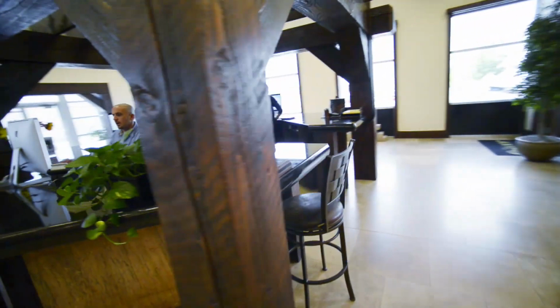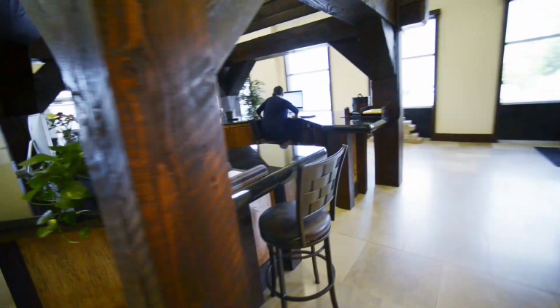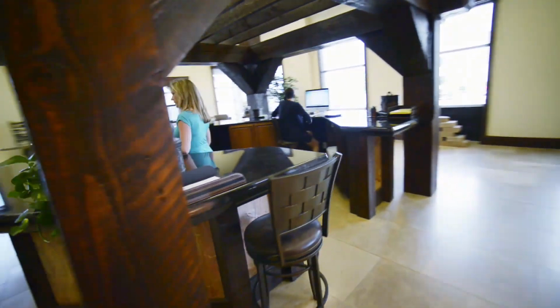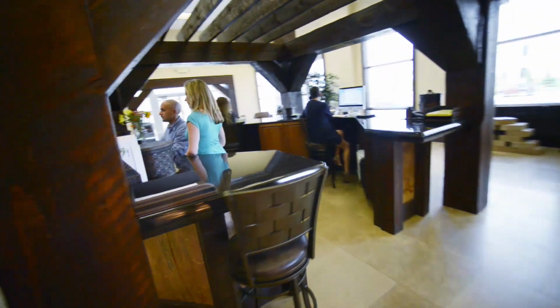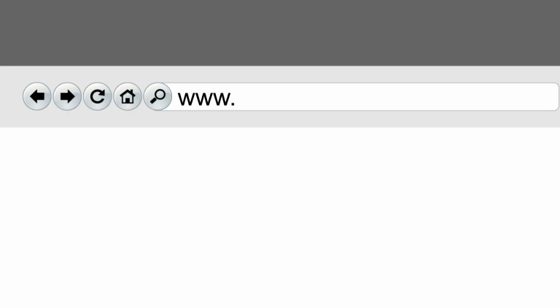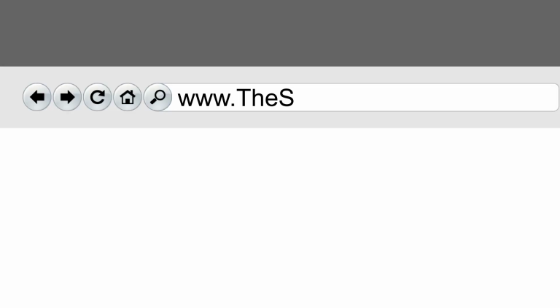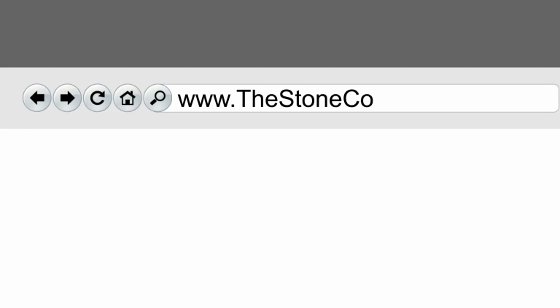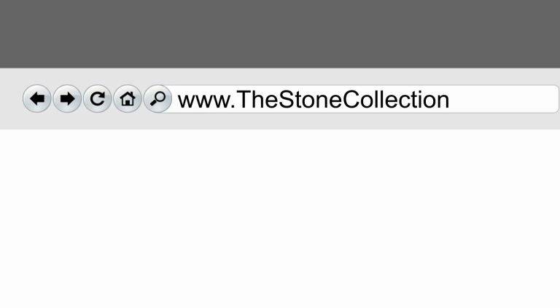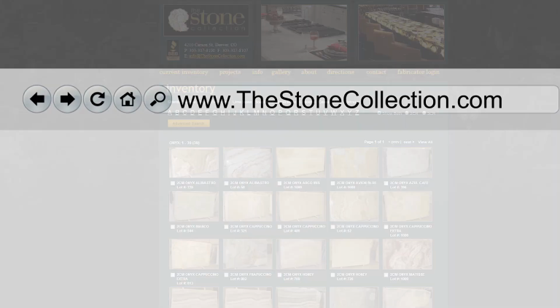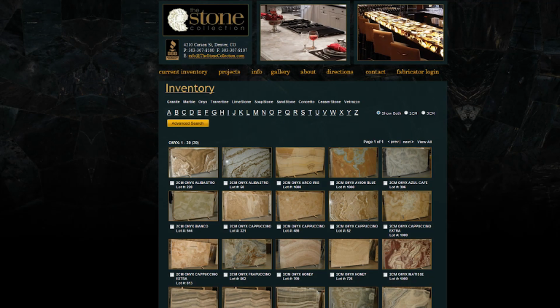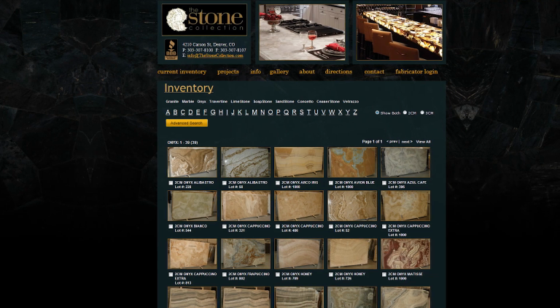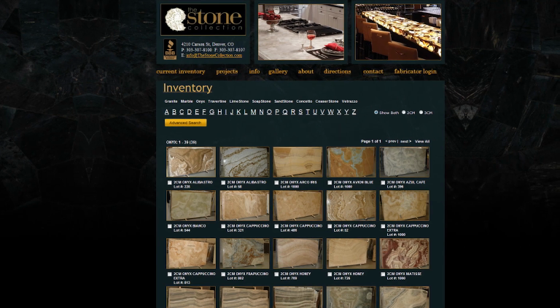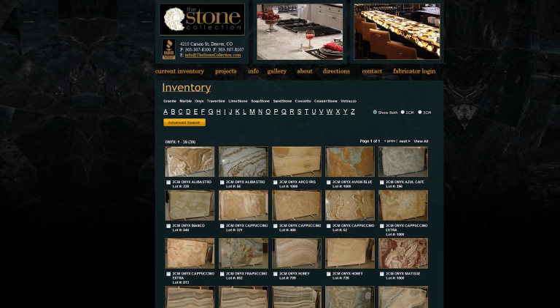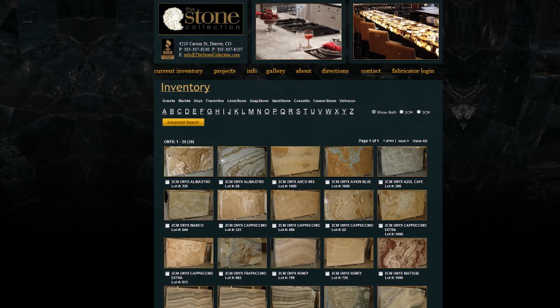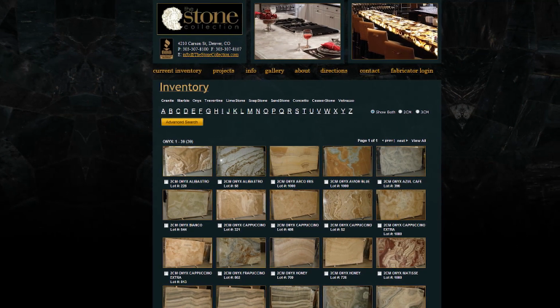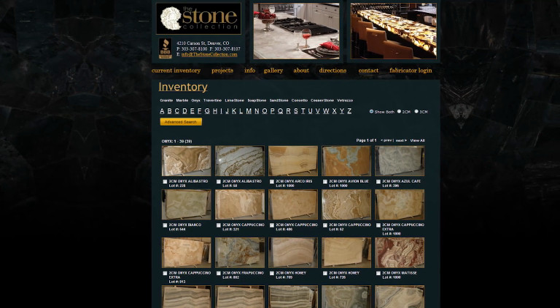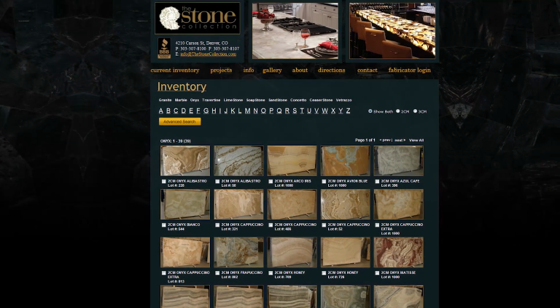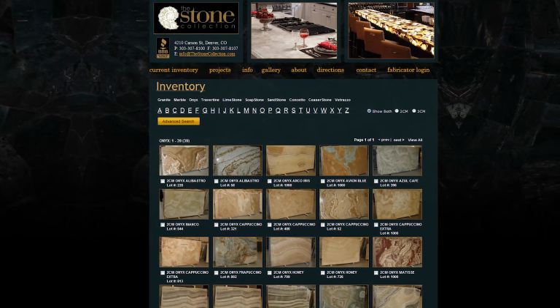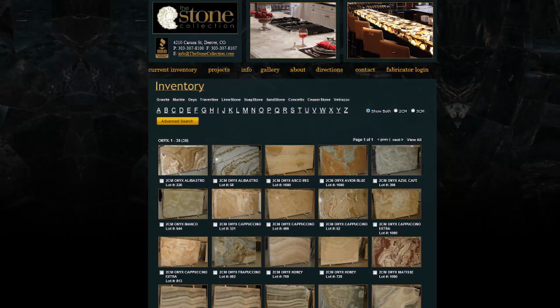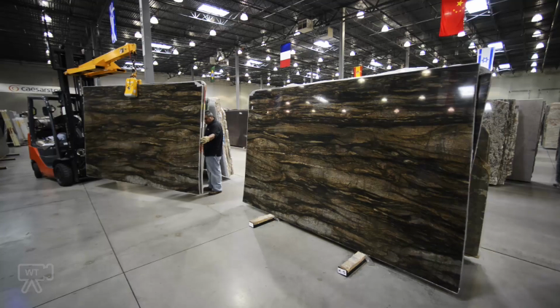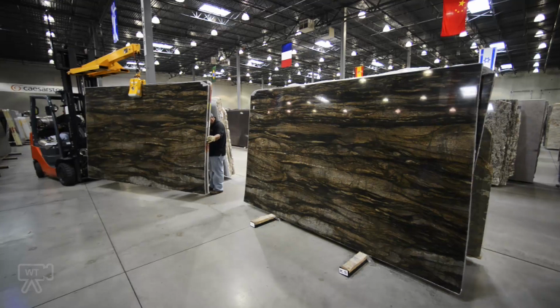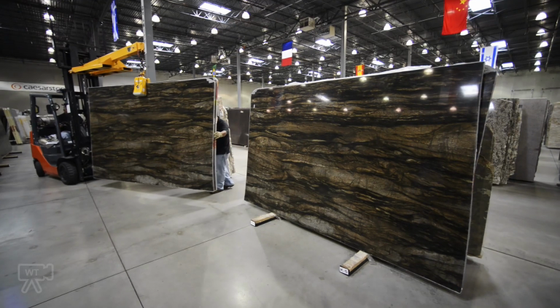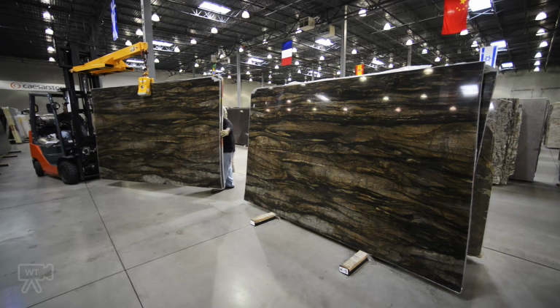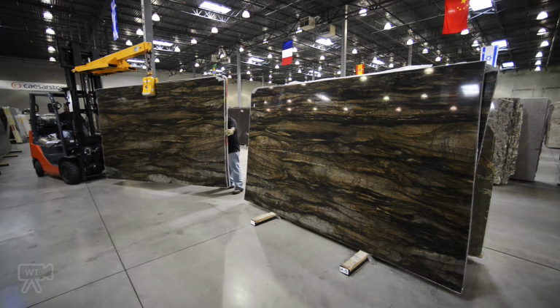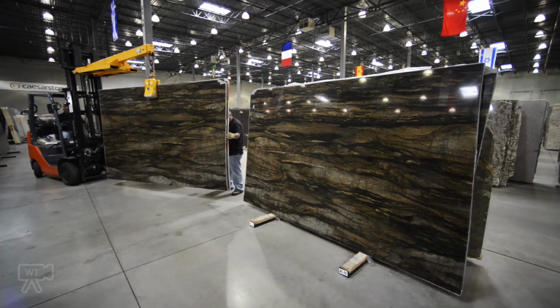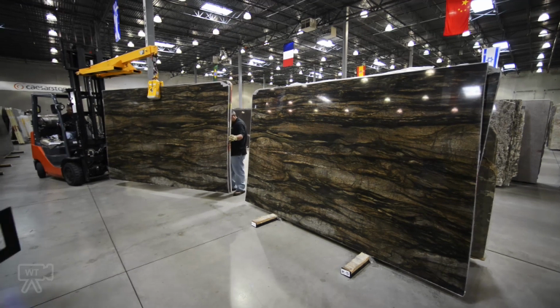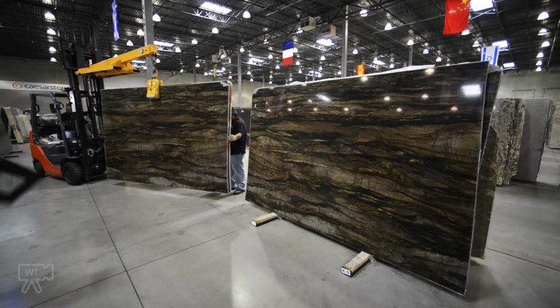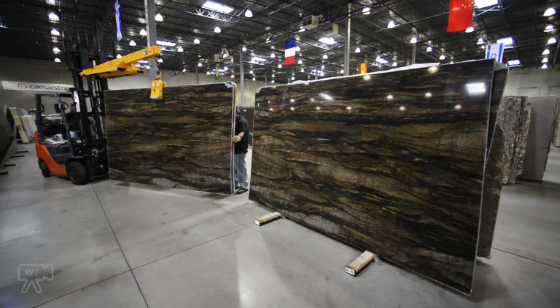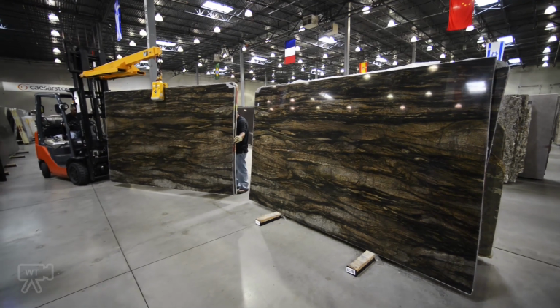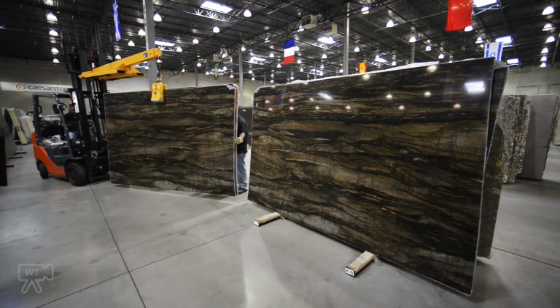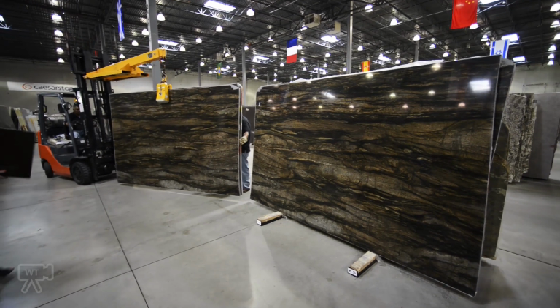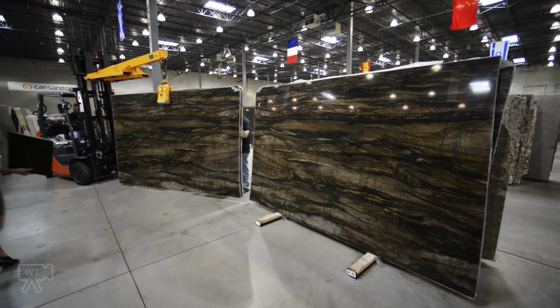Start with thestonecollection.com for pictures of all current inventory, along with lot numbers and slab sizes. Material availability and hold status can be checked by sales specialists using their iPads, saving you time and effort.